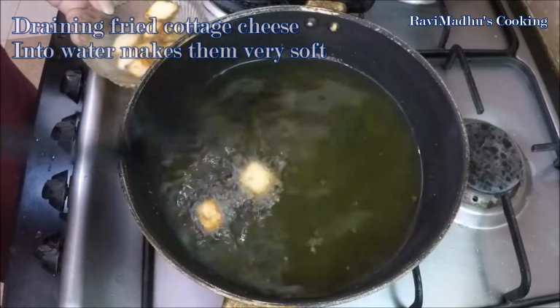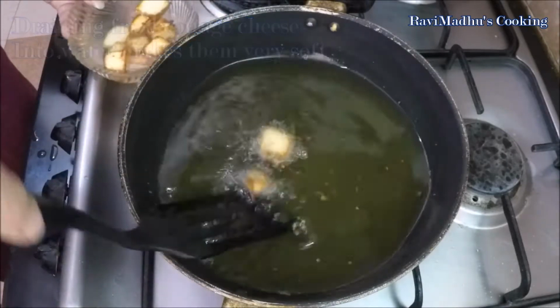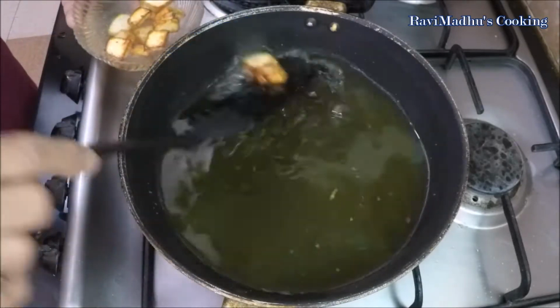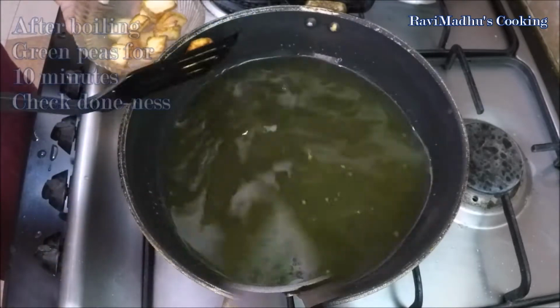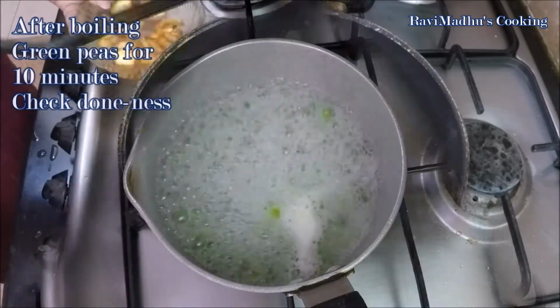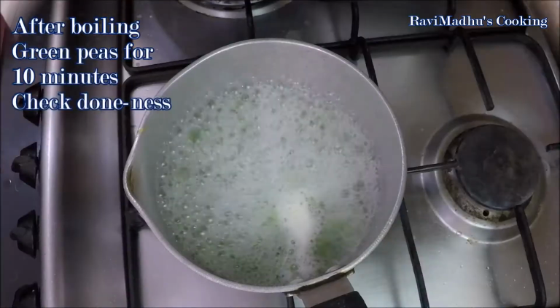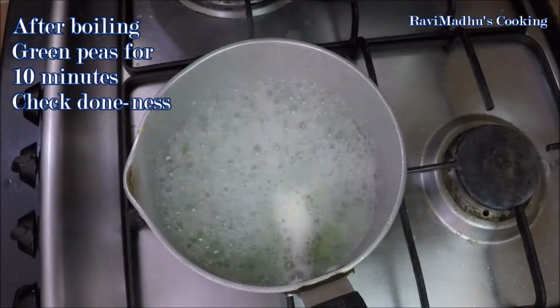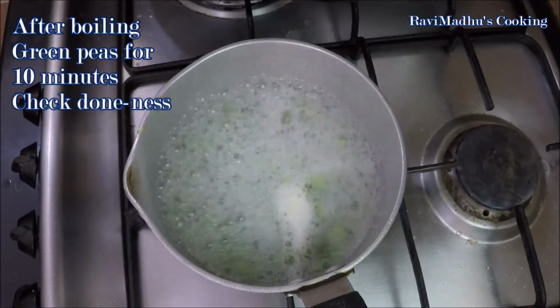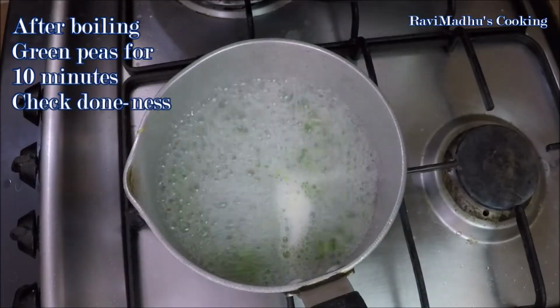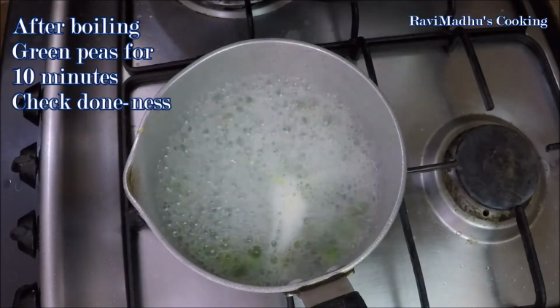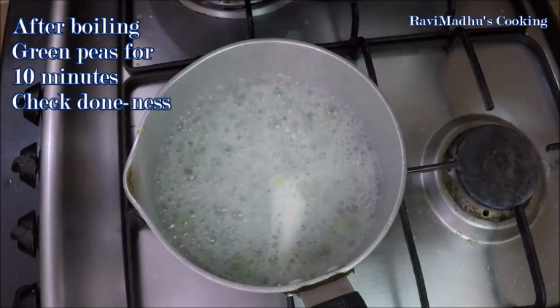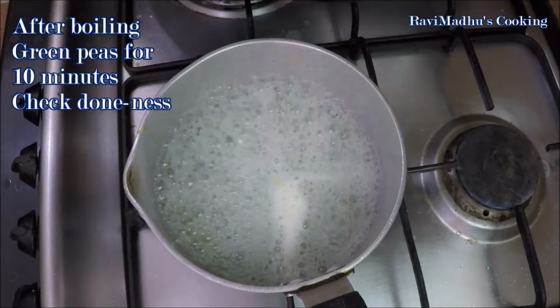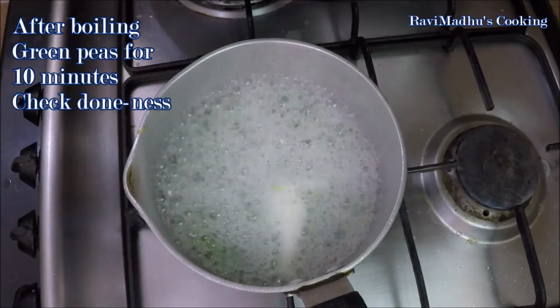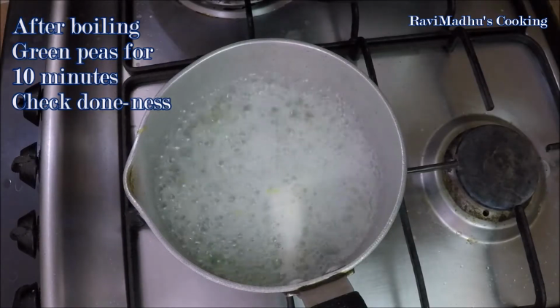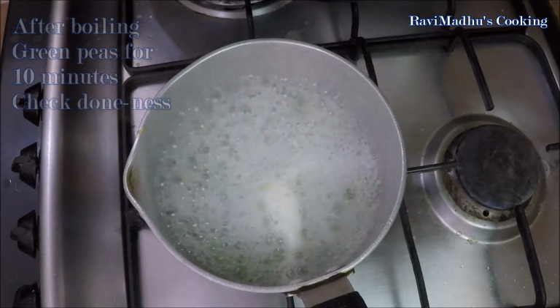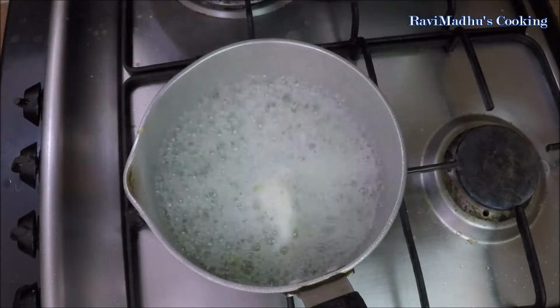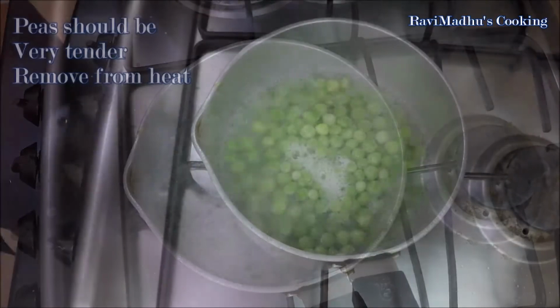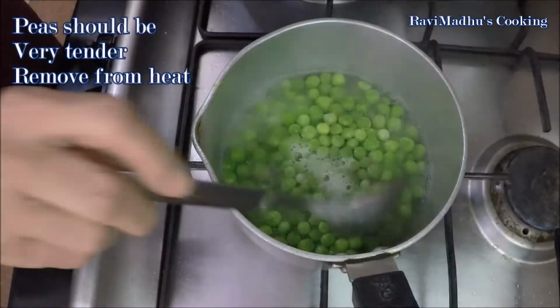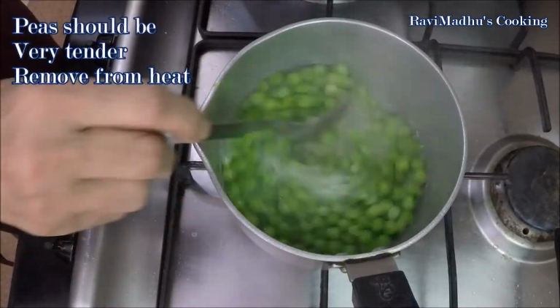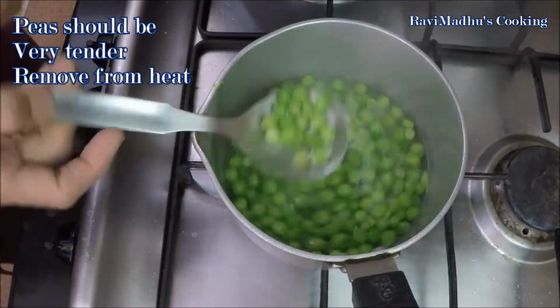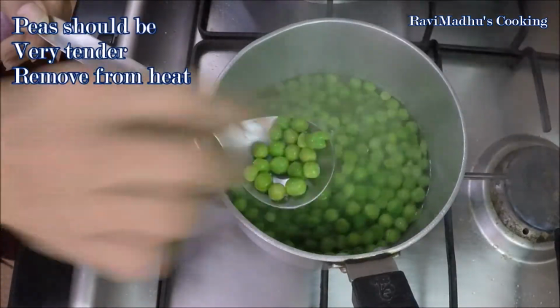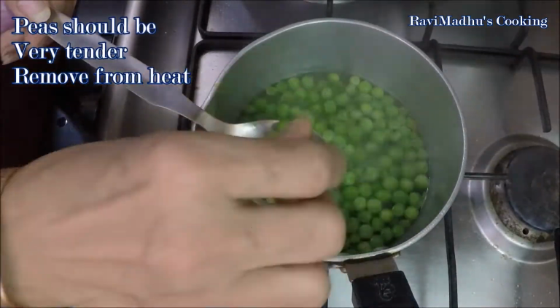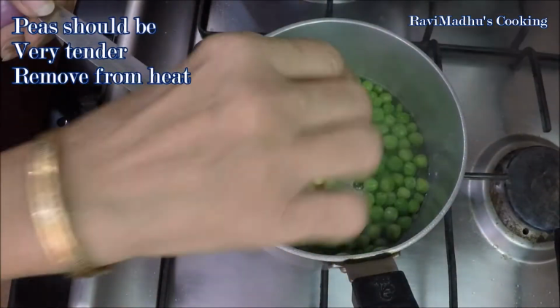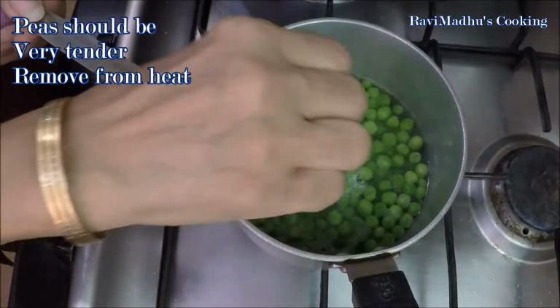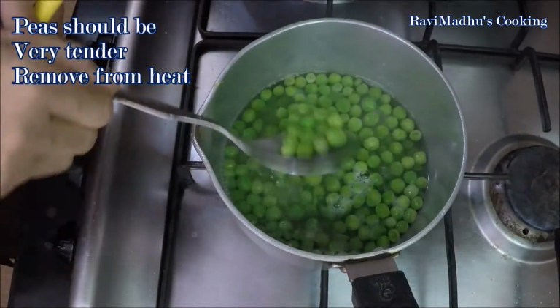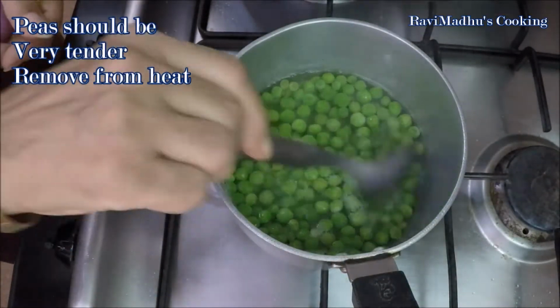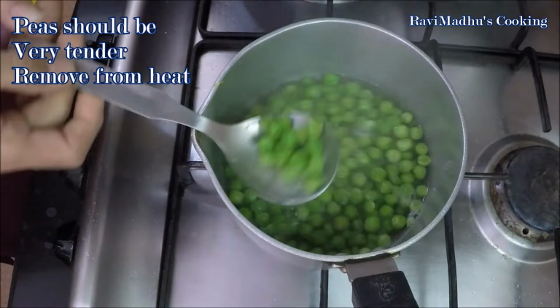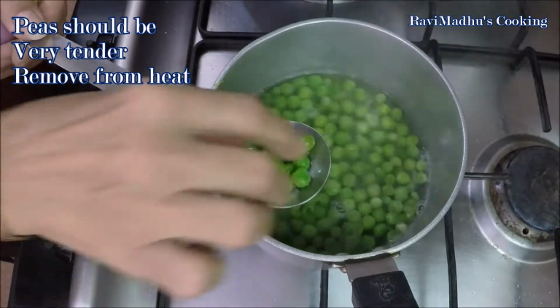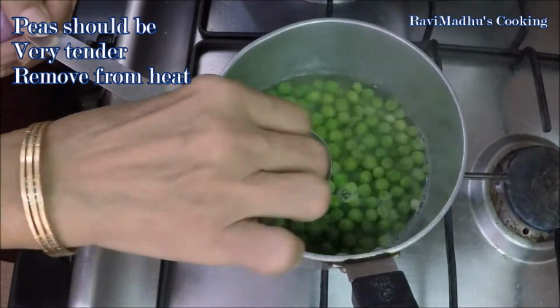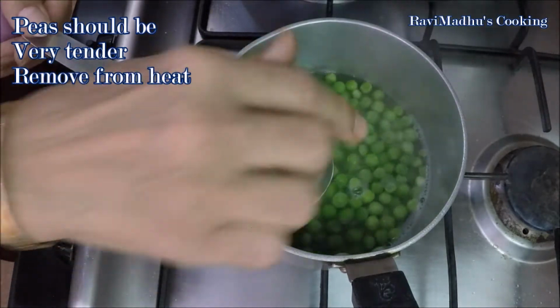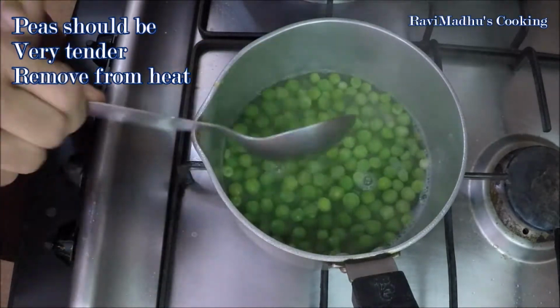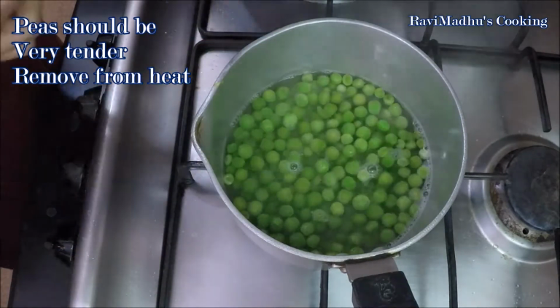Check doneness after boiling green peas for 10 minutes — they should be very tender and mushy soft. If required, boil further for a few minutes, then remove from heat and set aside.